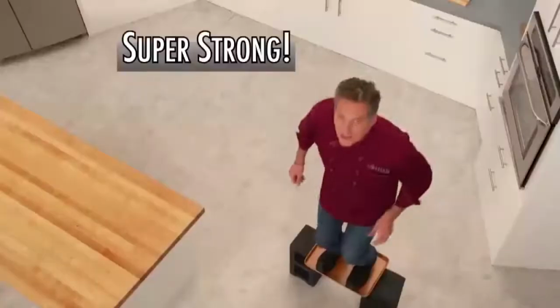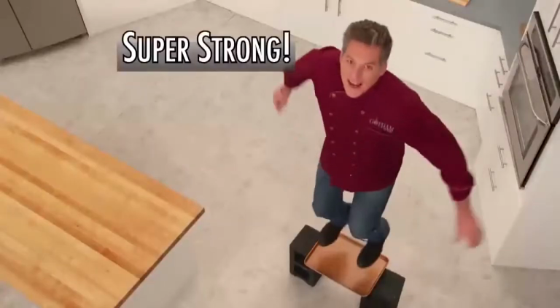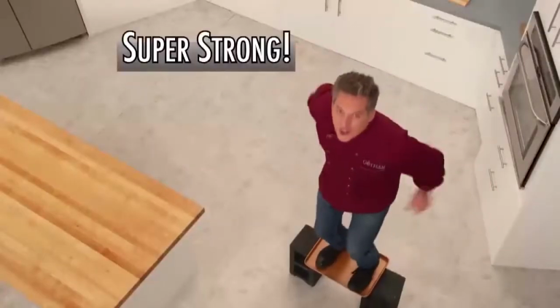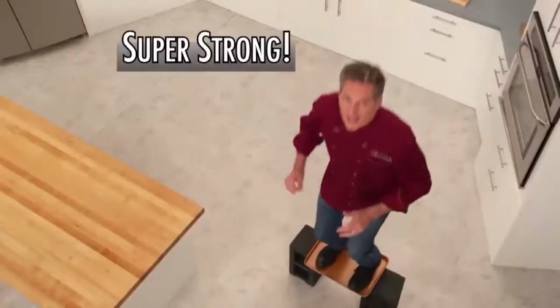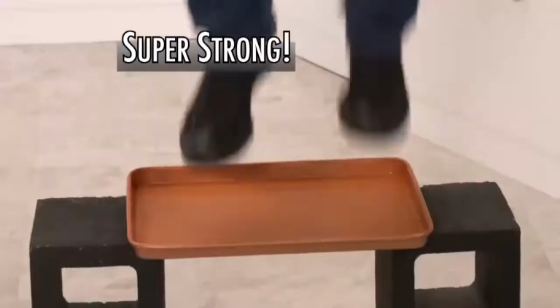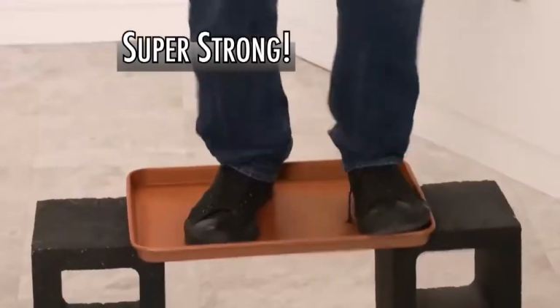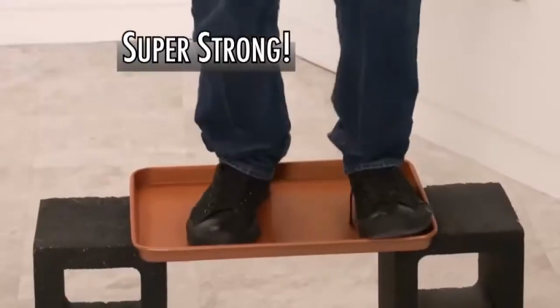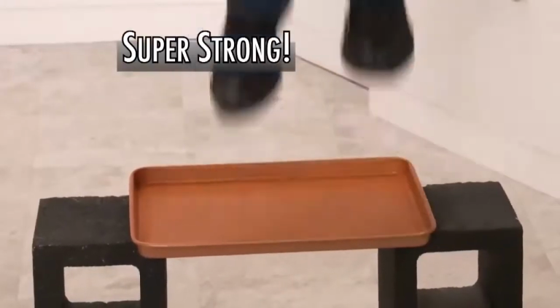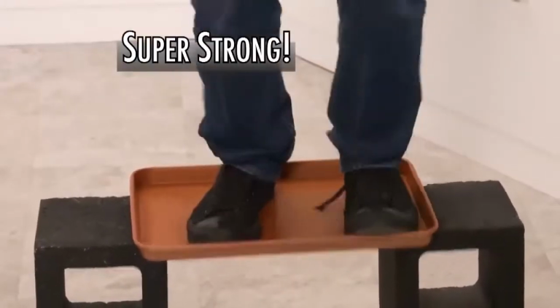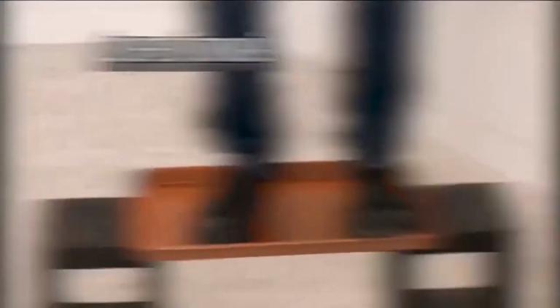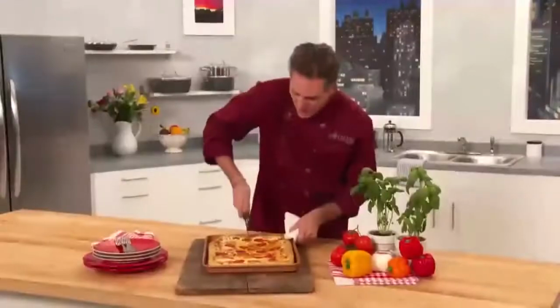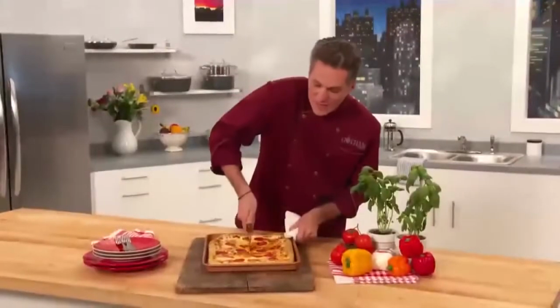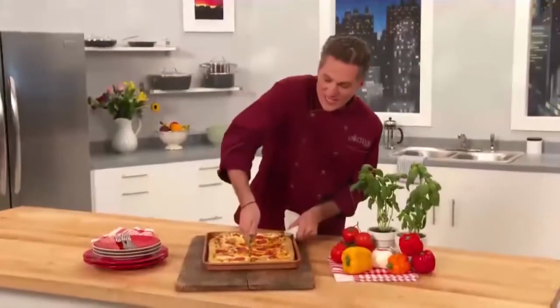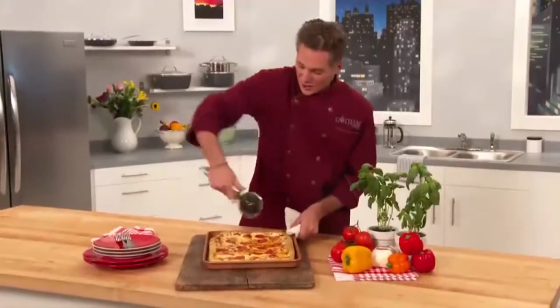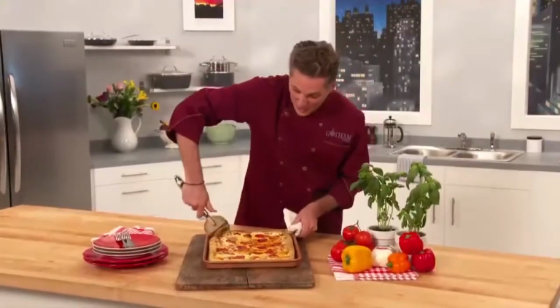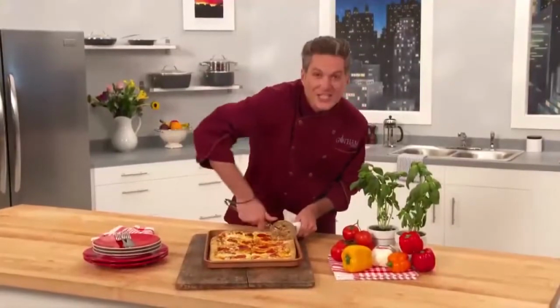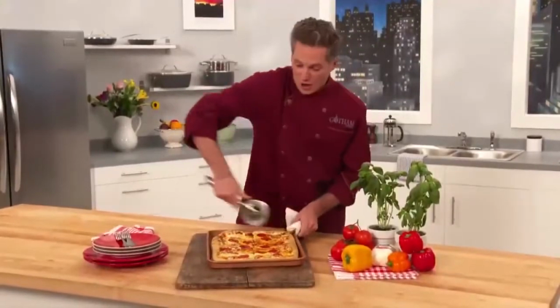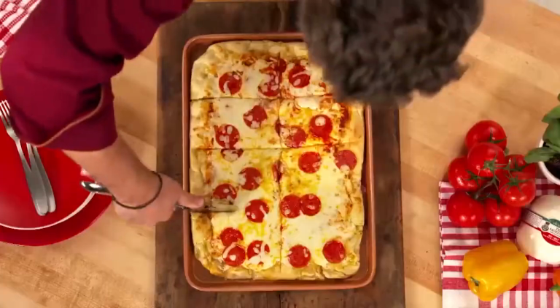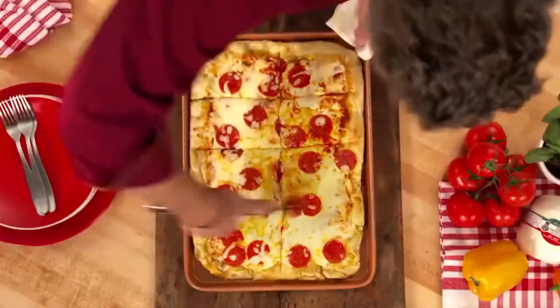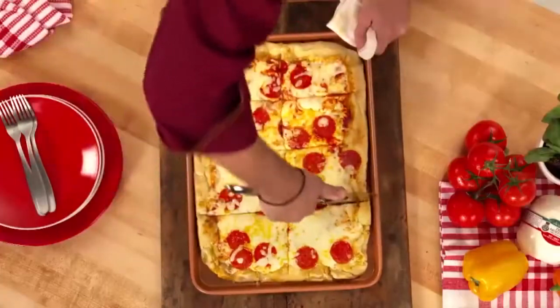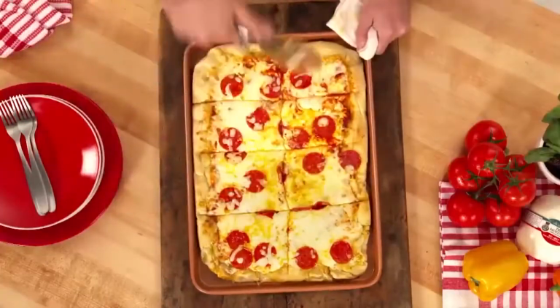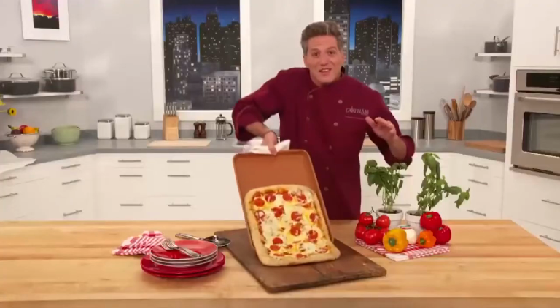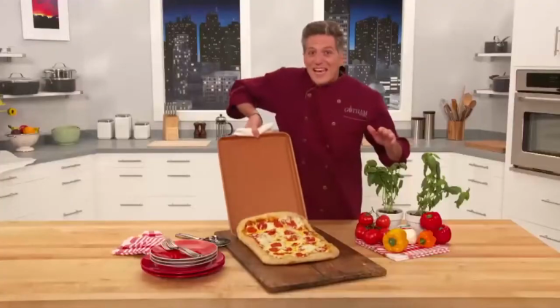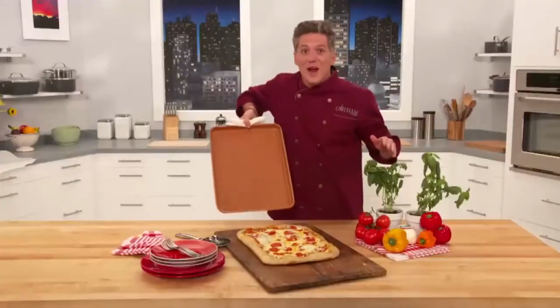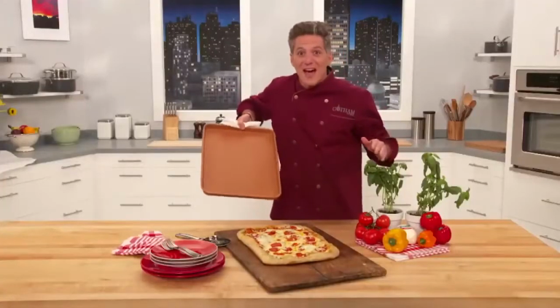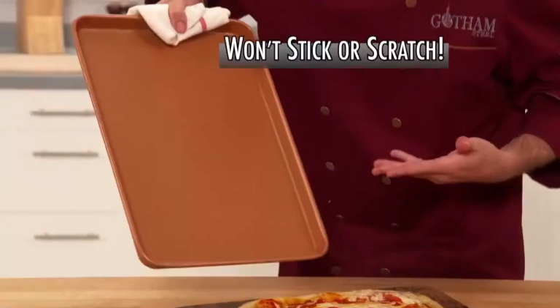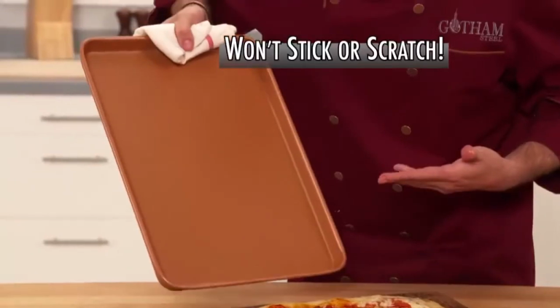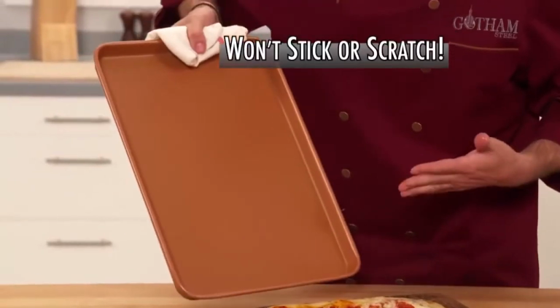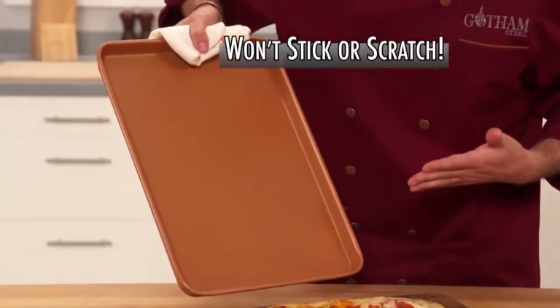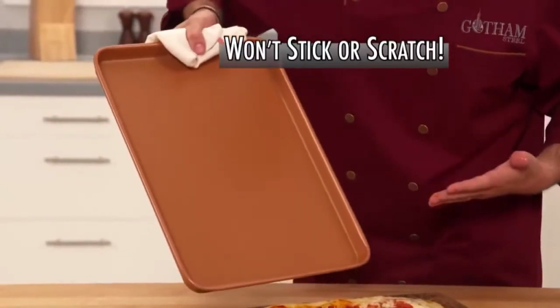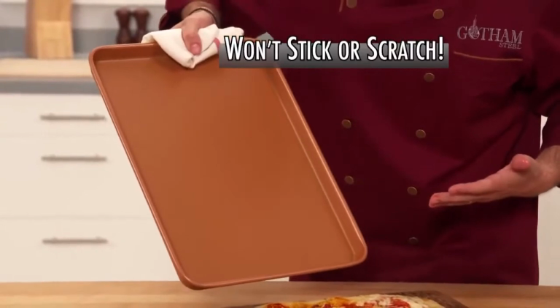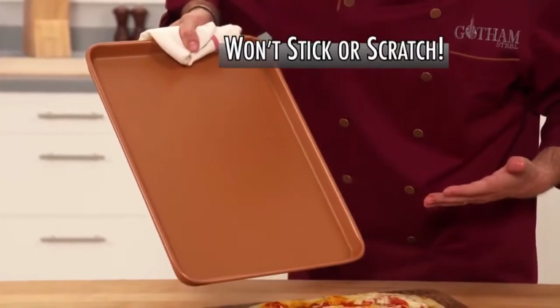This pan is so strong, I can jump on it. You can even use metal utensils like this pizza cutter right in the pan — everything slides right out. And look, not even a single scratch.